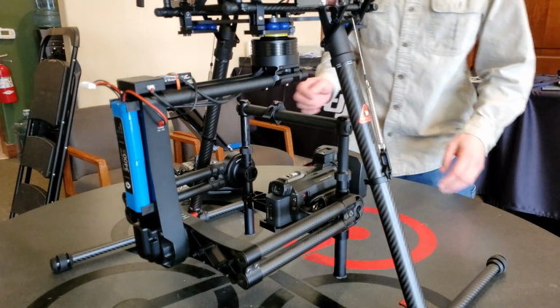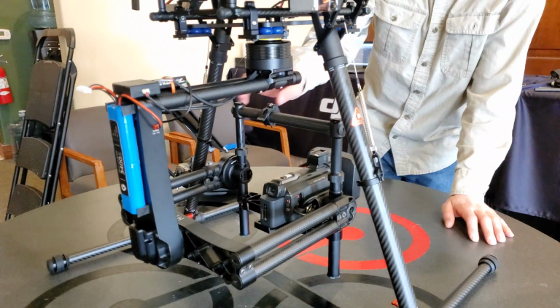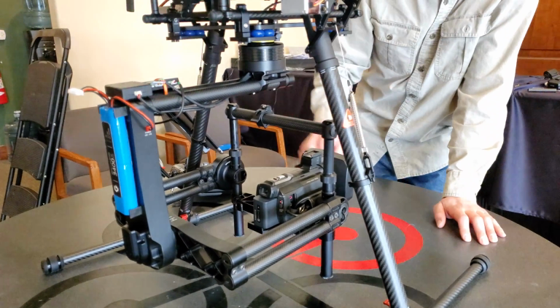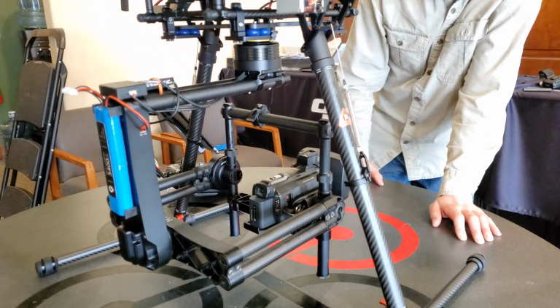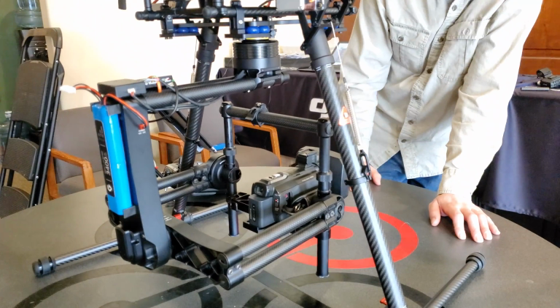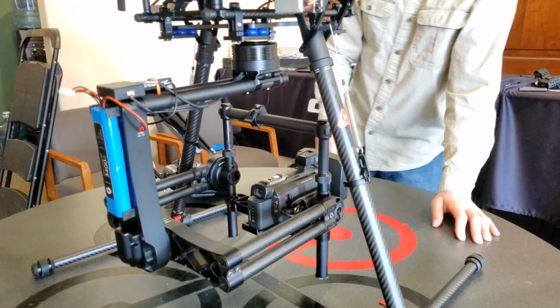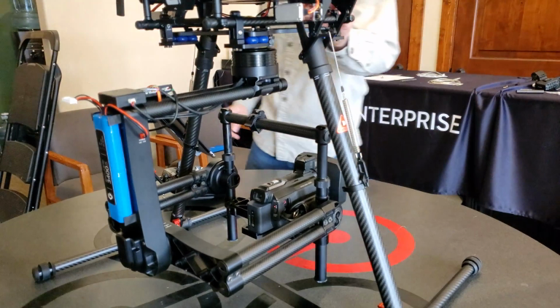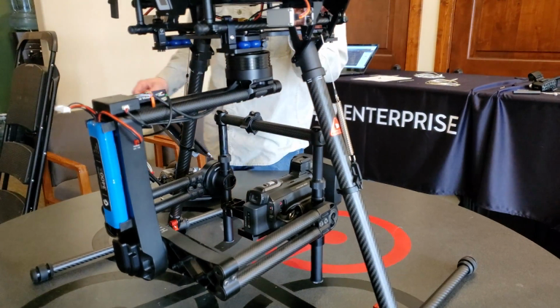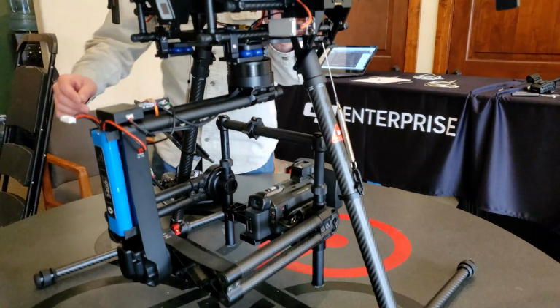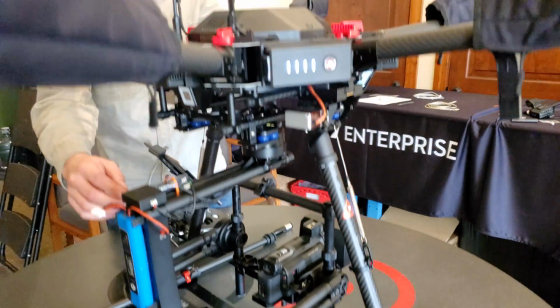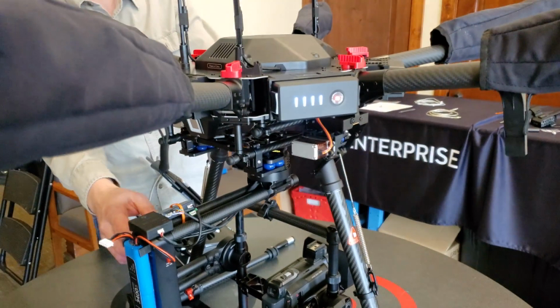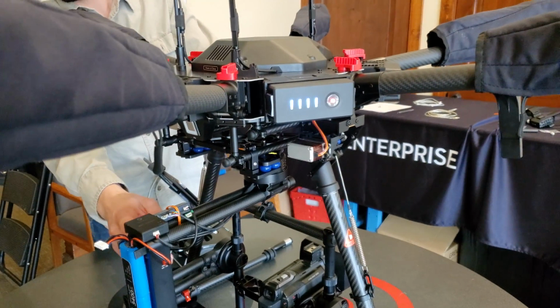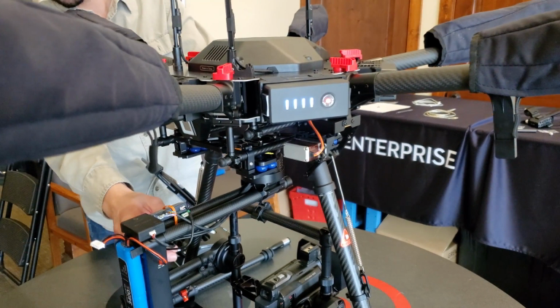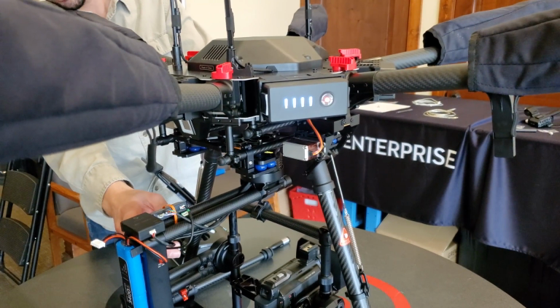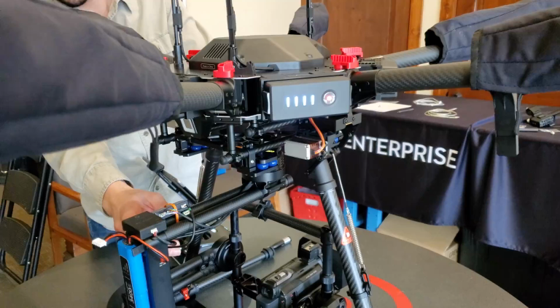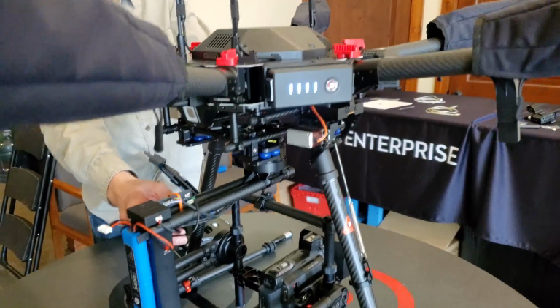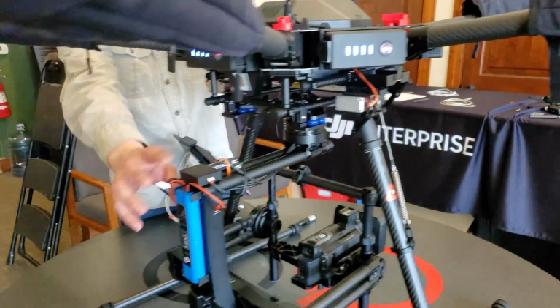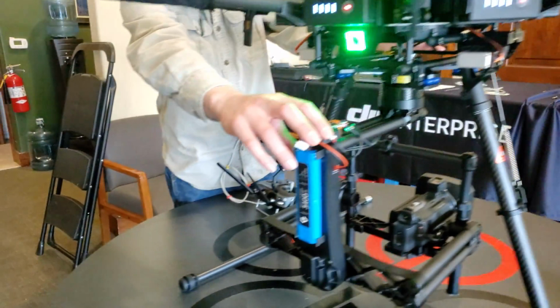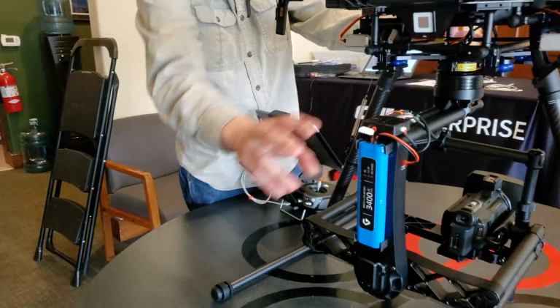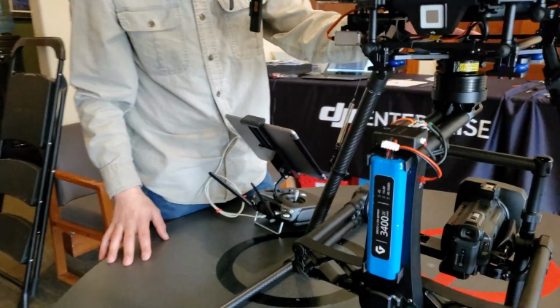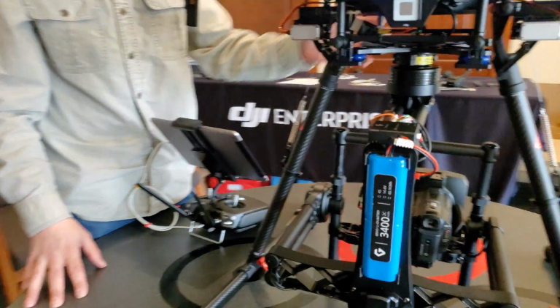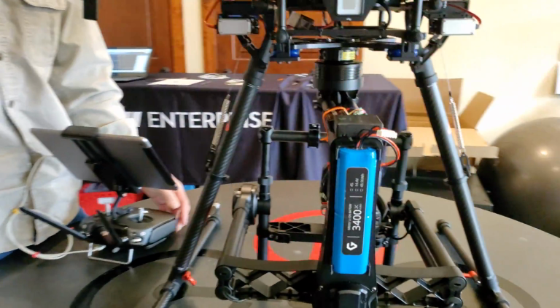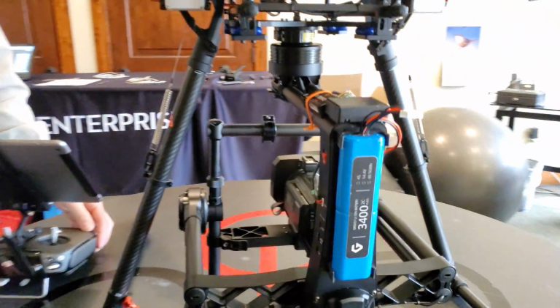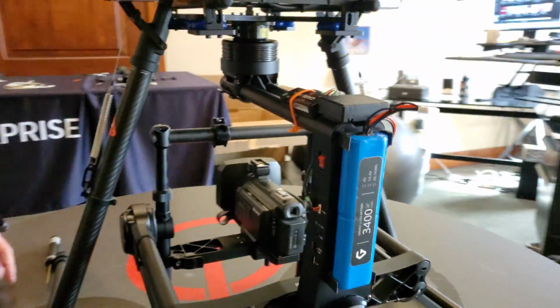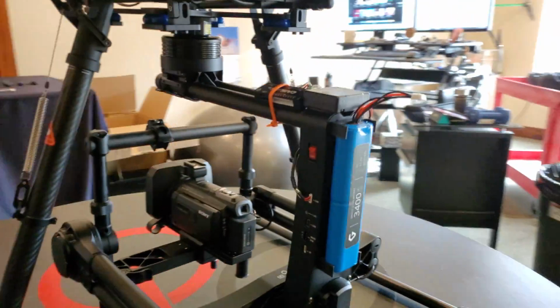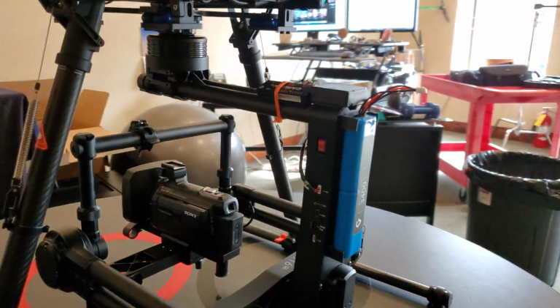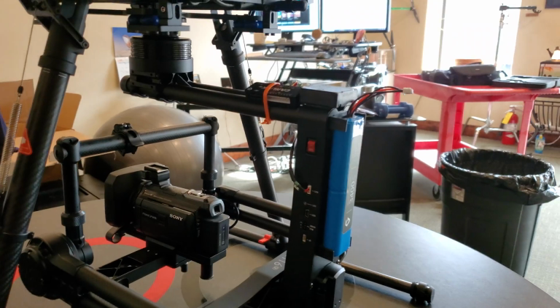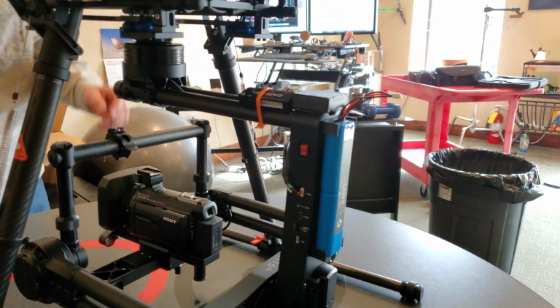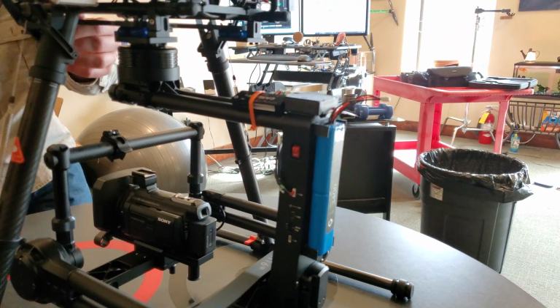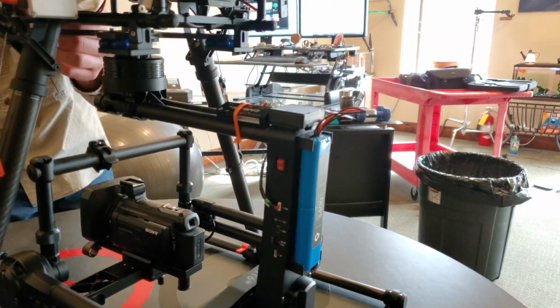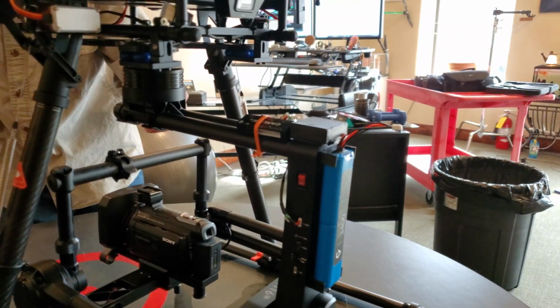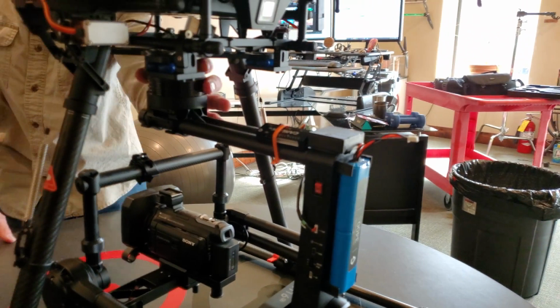When it comes time to take this gimbal off, we're gonna power everything down — drone down, gimbal down — and let's just take a look at this one cable over here that we've got going on.